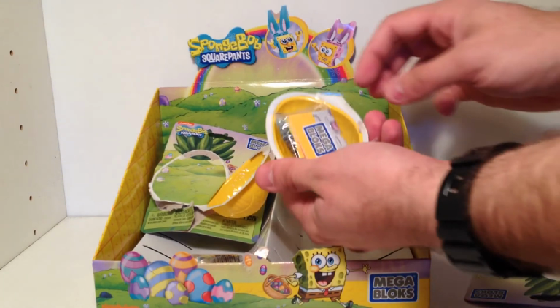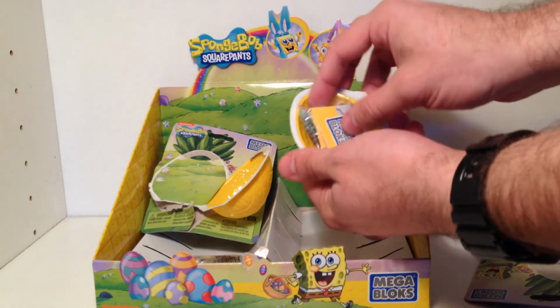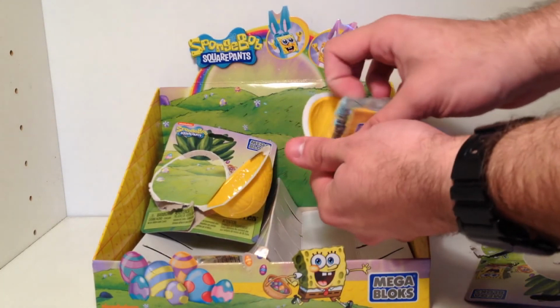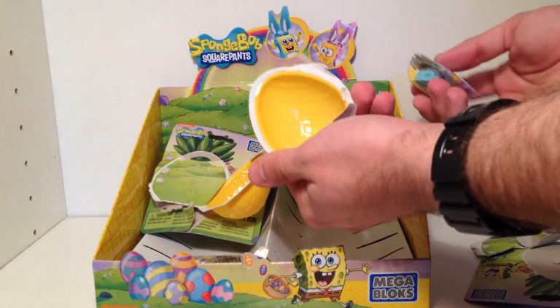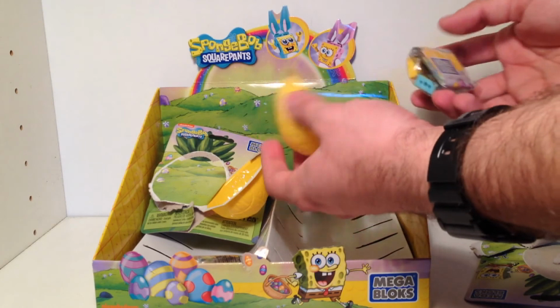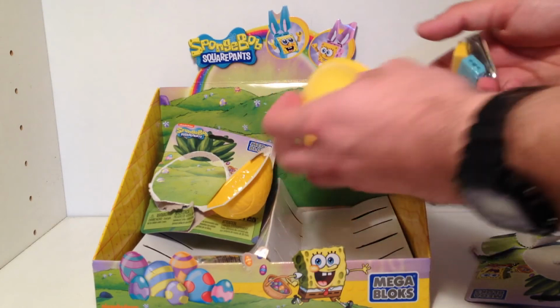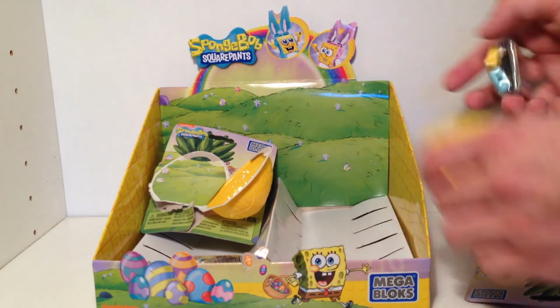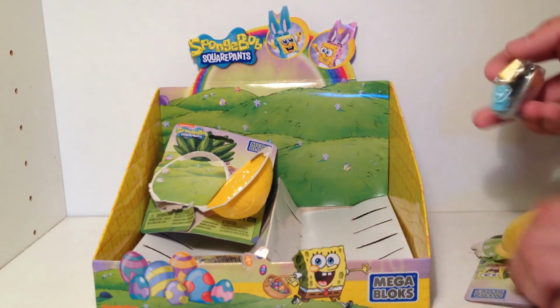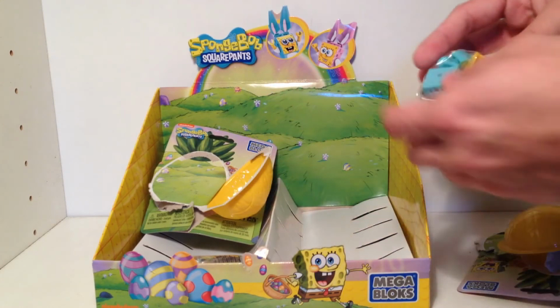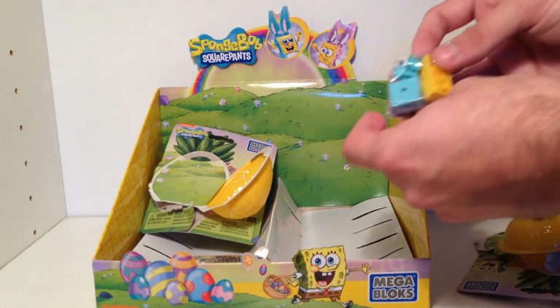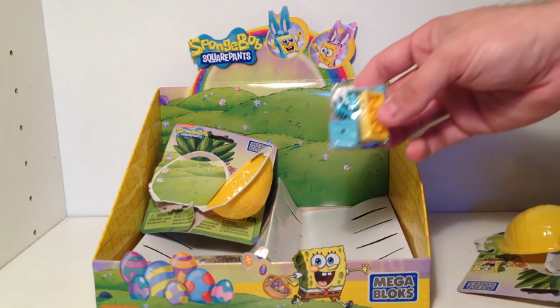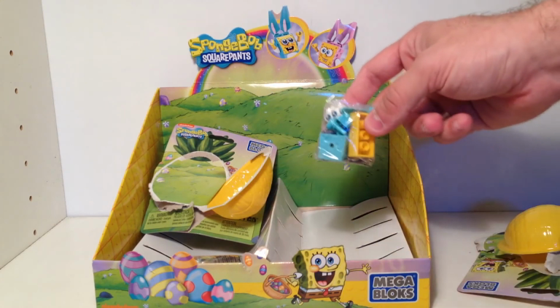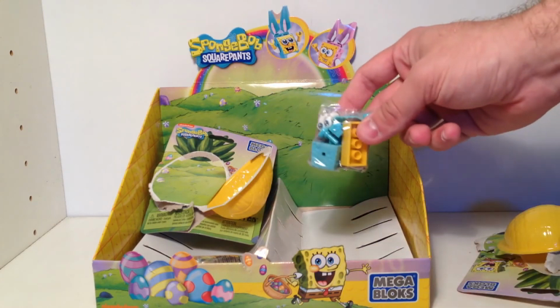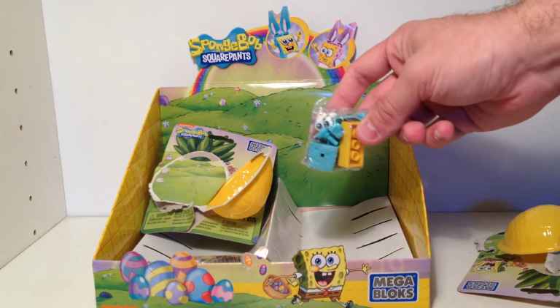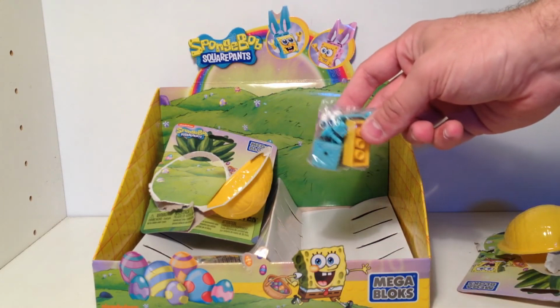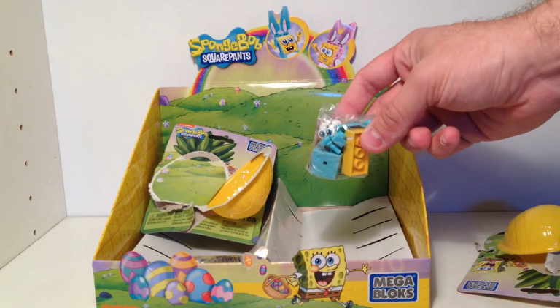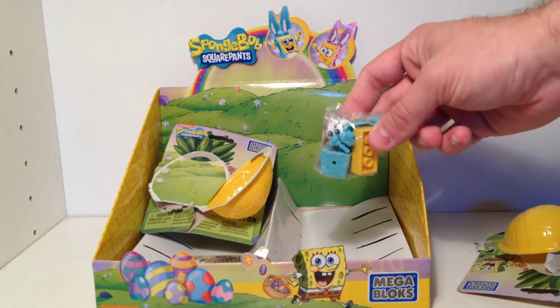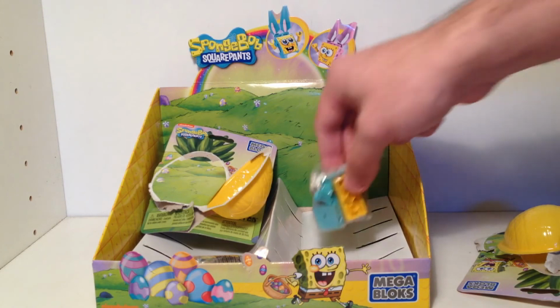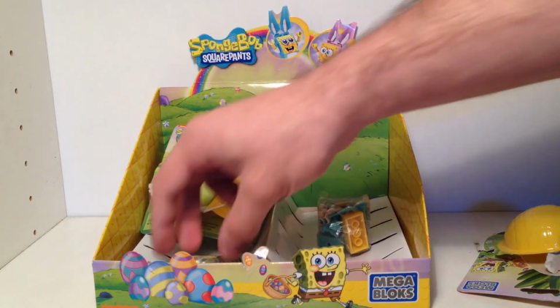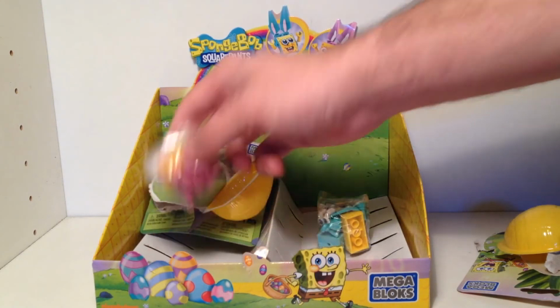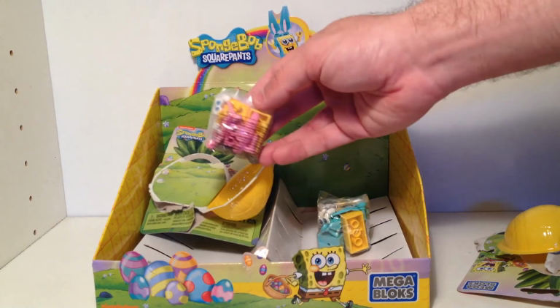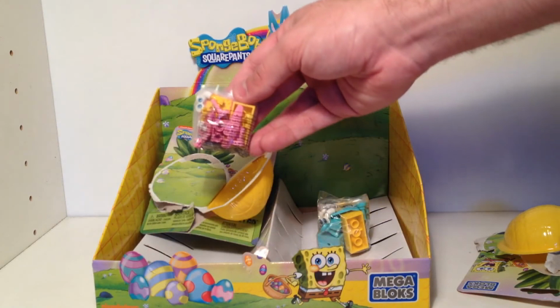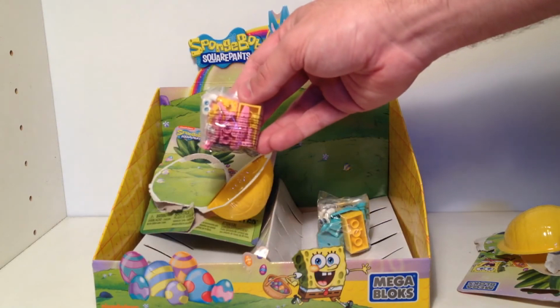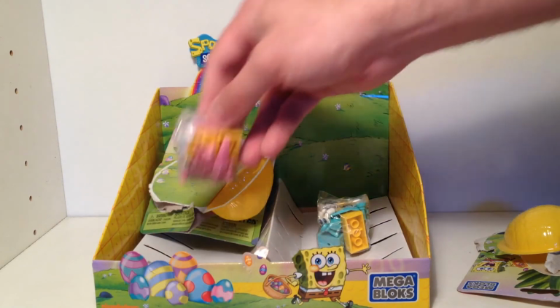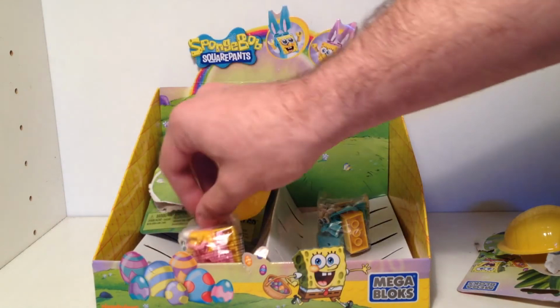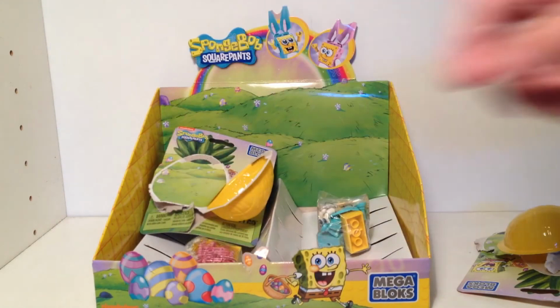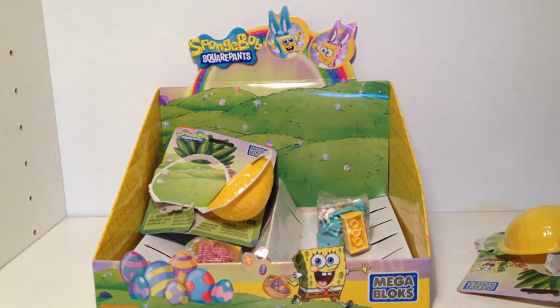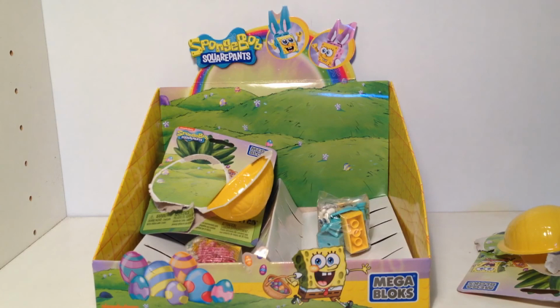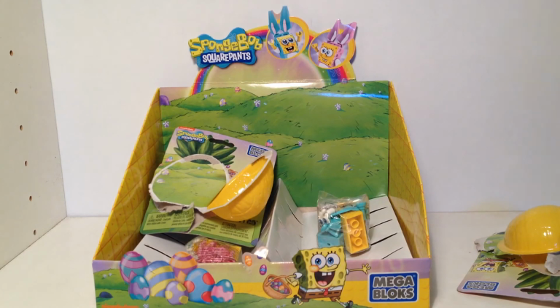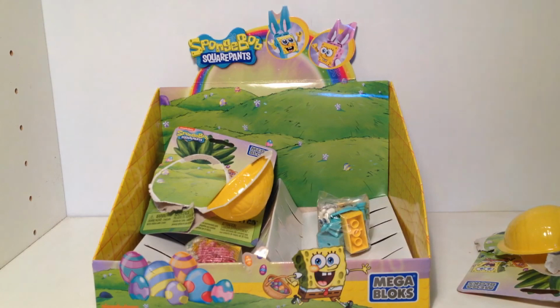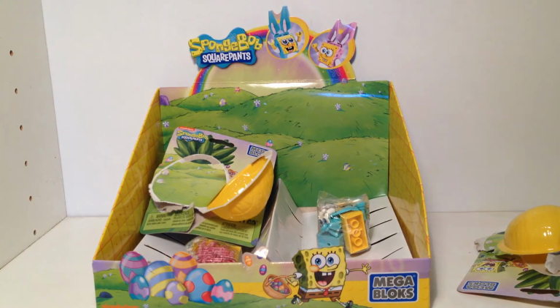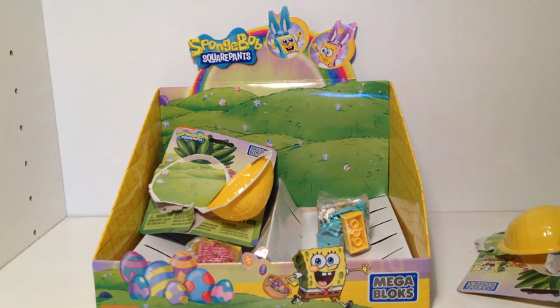We have them both opened up. They are not full eggs — they're just half shells. The one with code 15 is the blue, and the one with code 14 is the pink. Give me a moment, I'll go build them and show them up close.